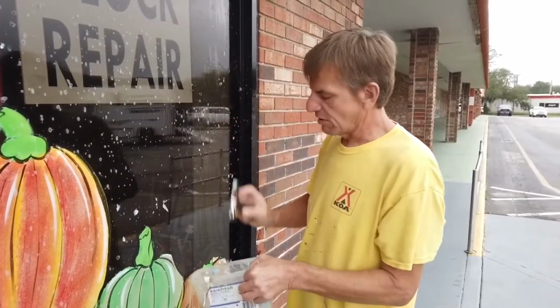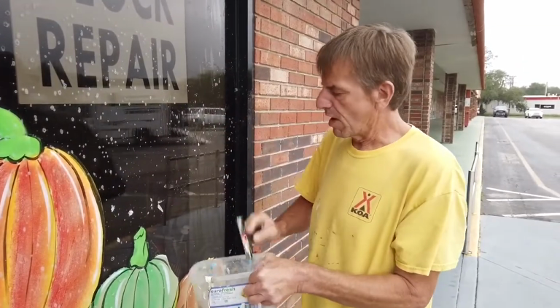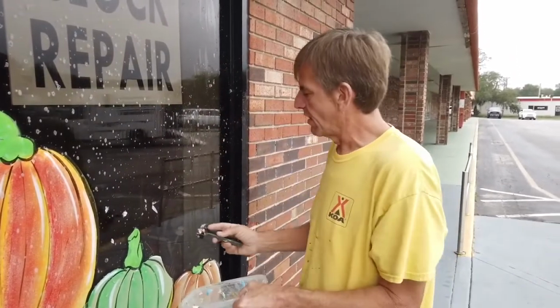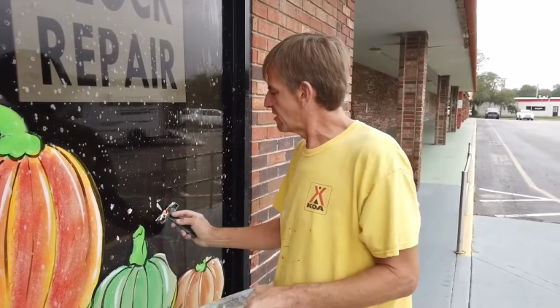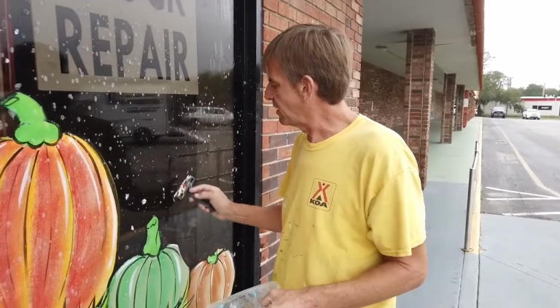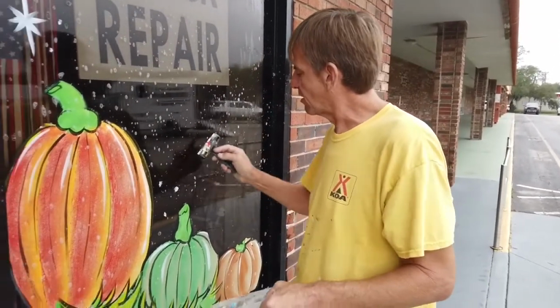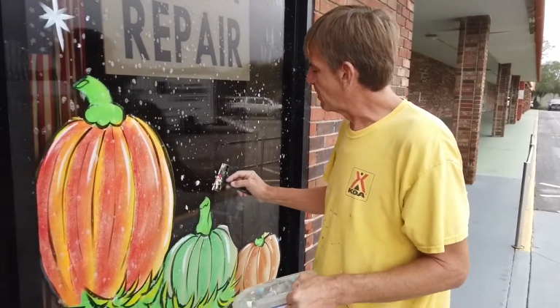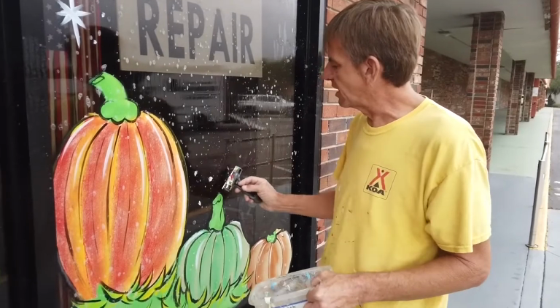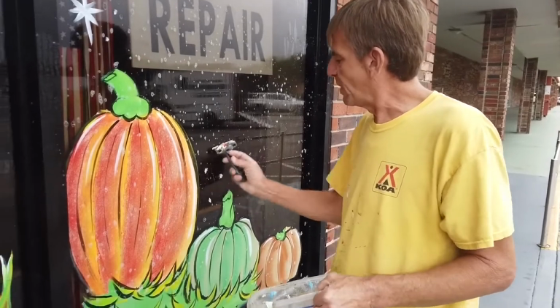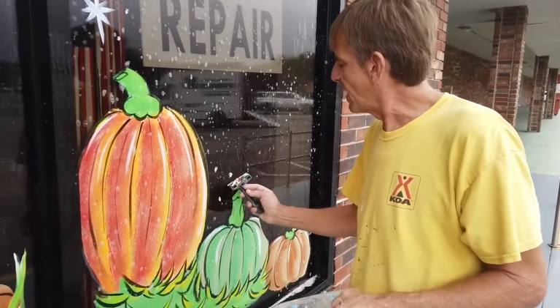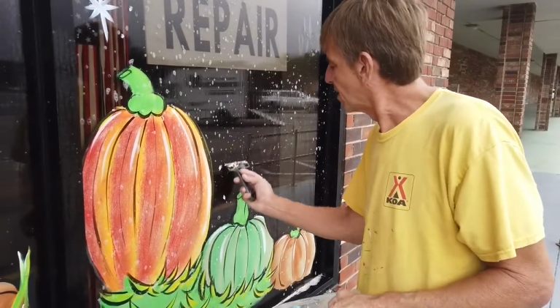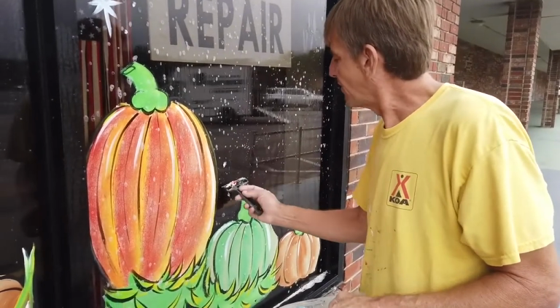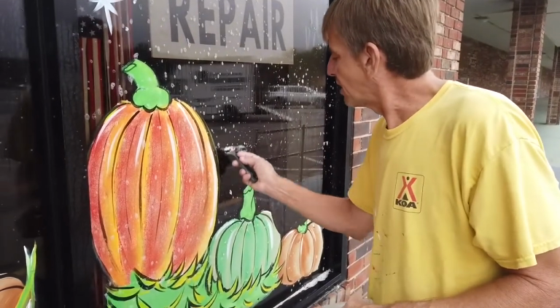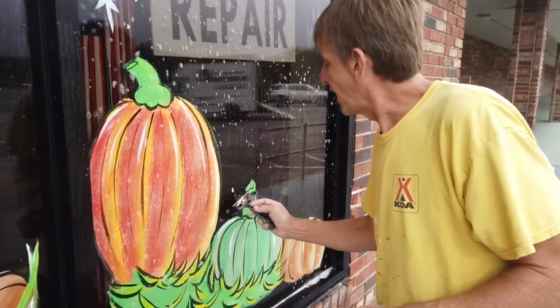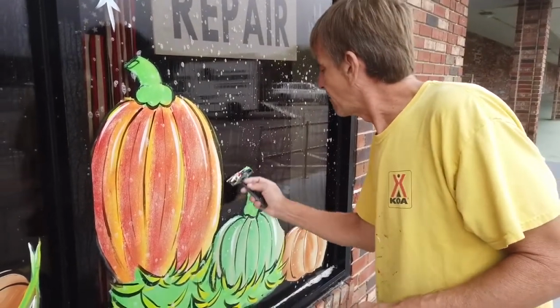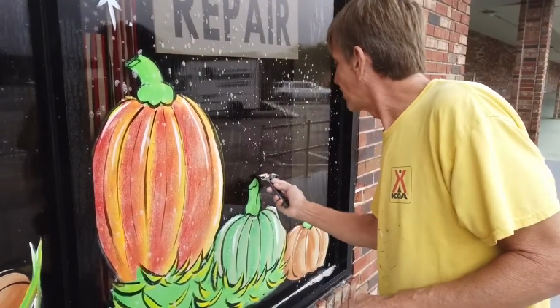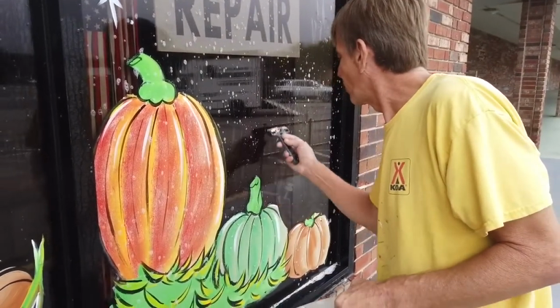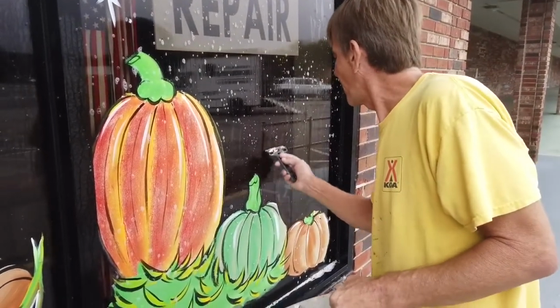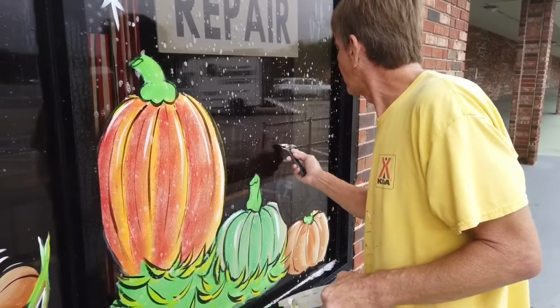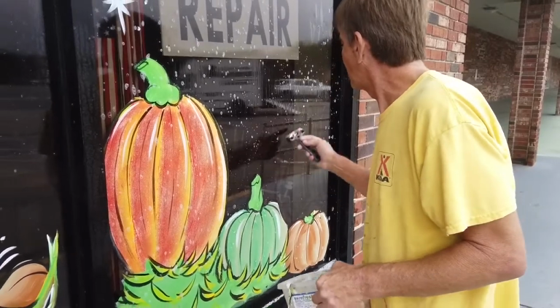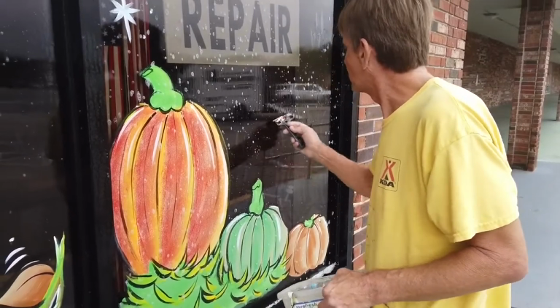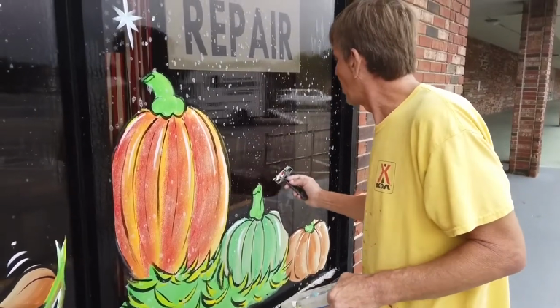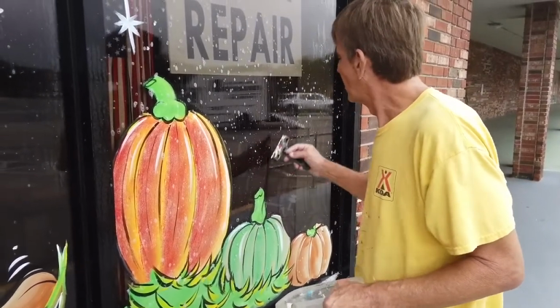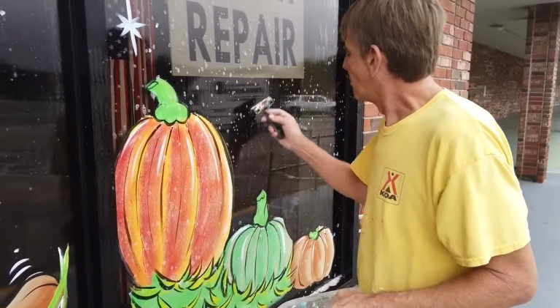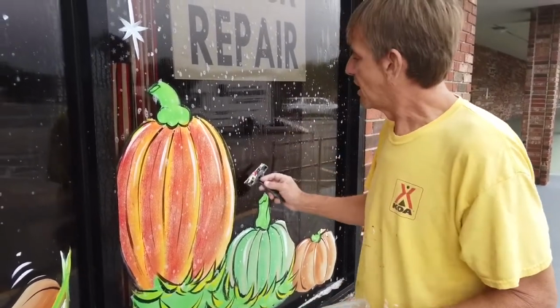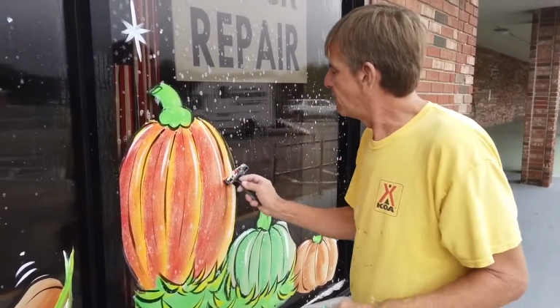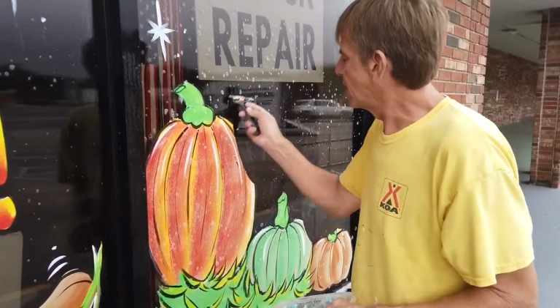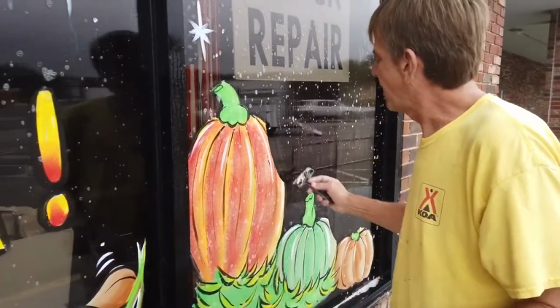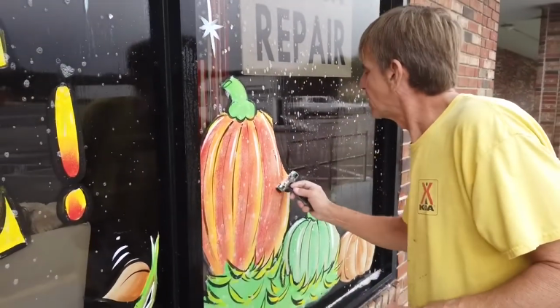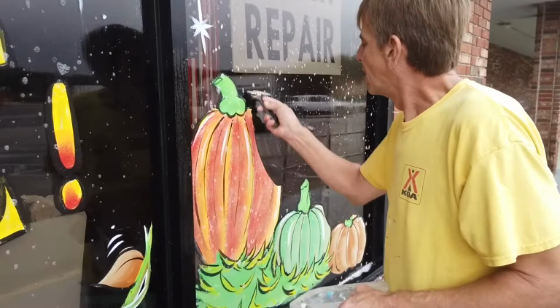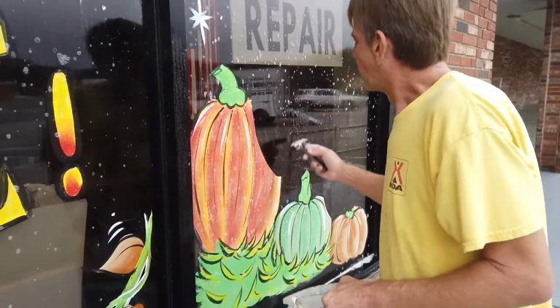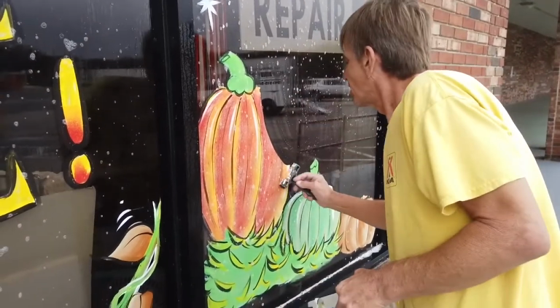Now if you don't use soap, don't use water, and just start scraping, you're going to have a big old mess. Everything's going to be flaking off and it's going to be hard to scrape. But if you do it in this fashion with the water and the soap, you see how easy it comes off.